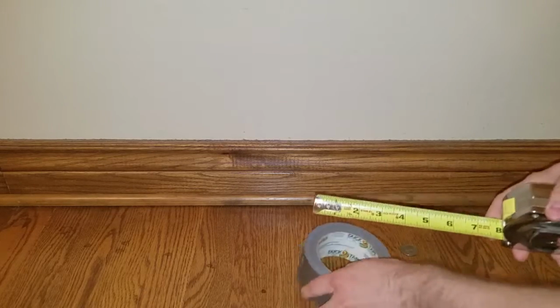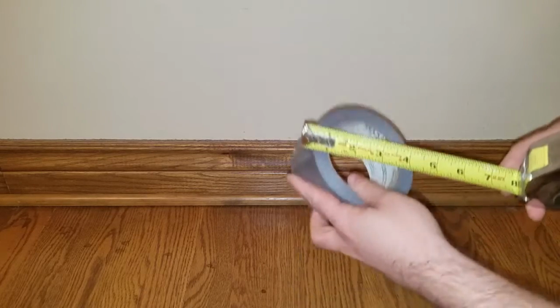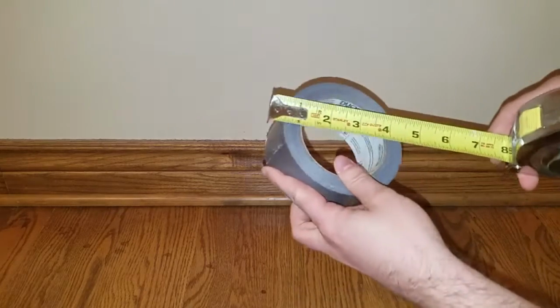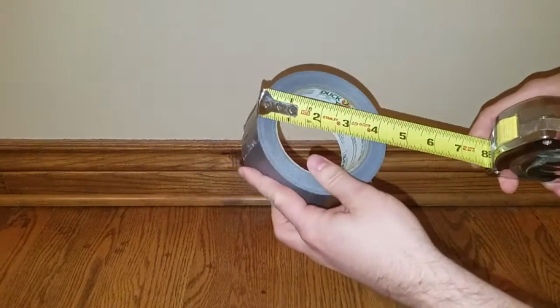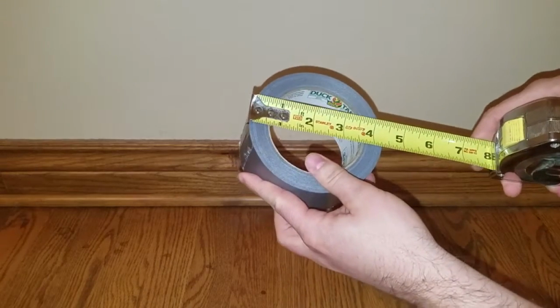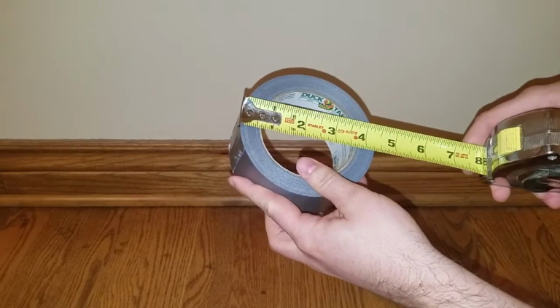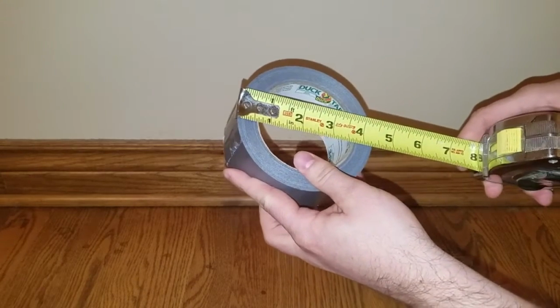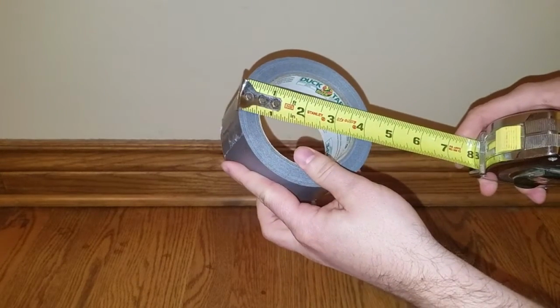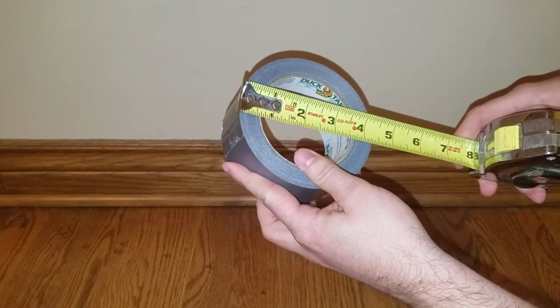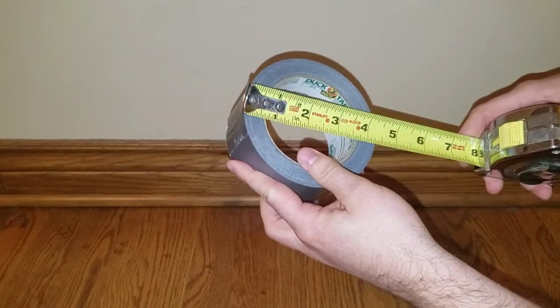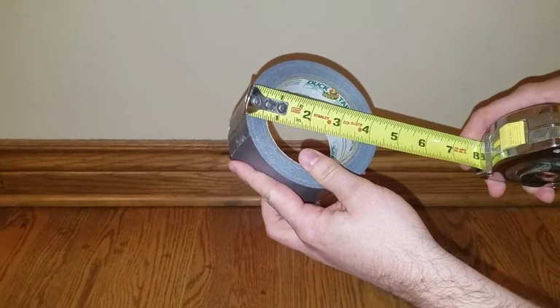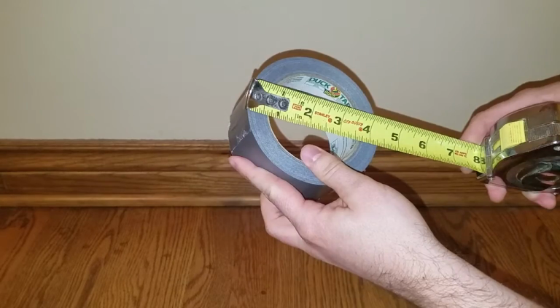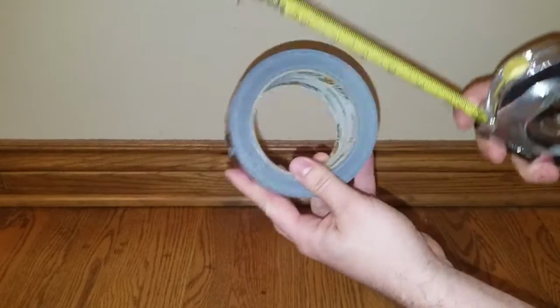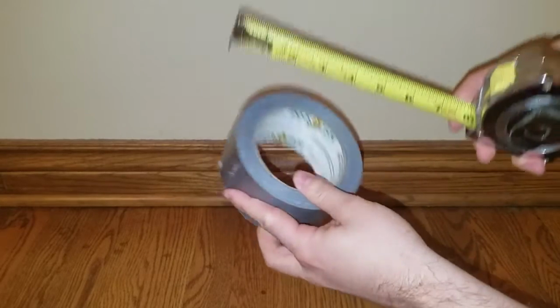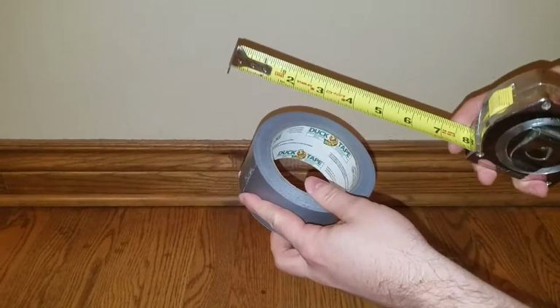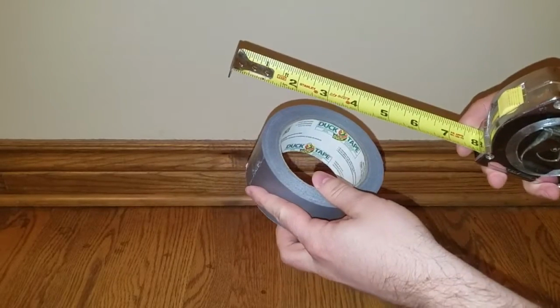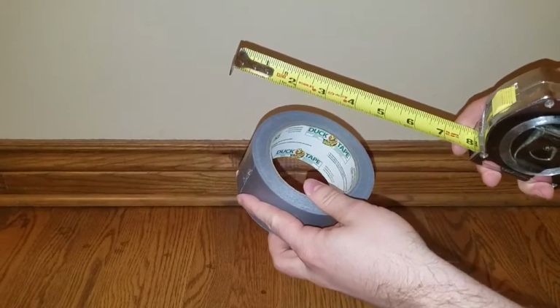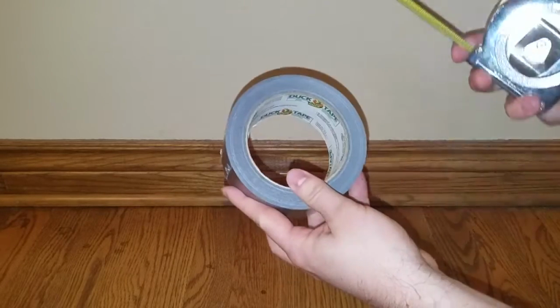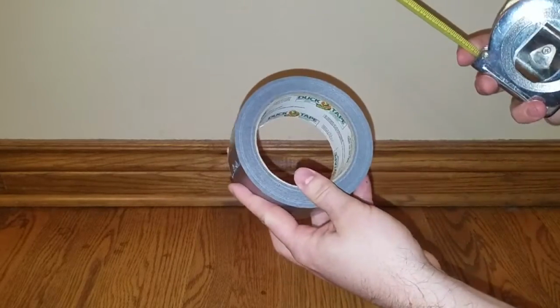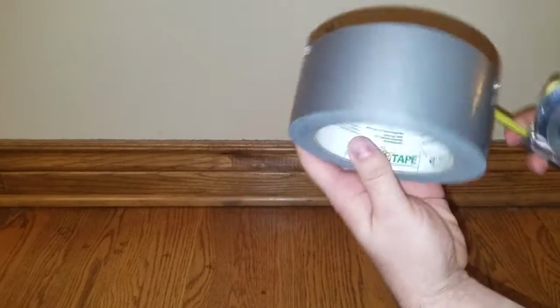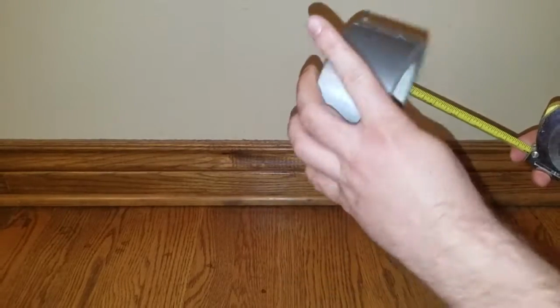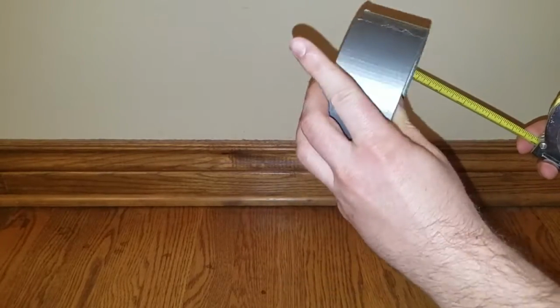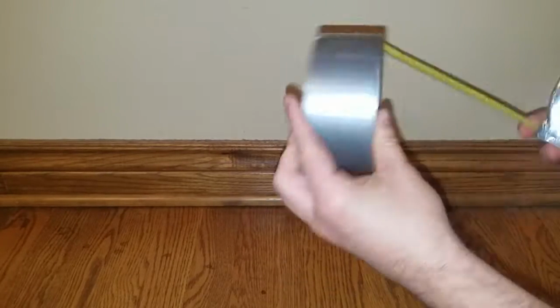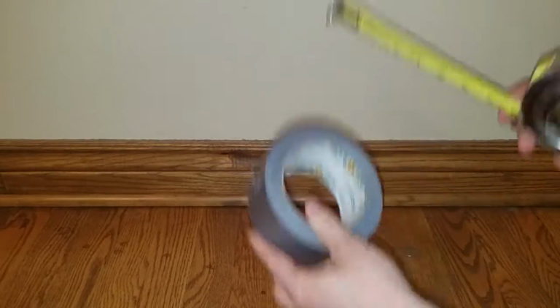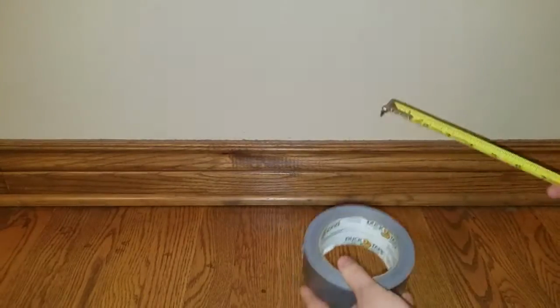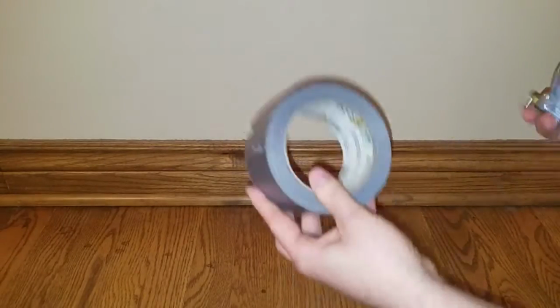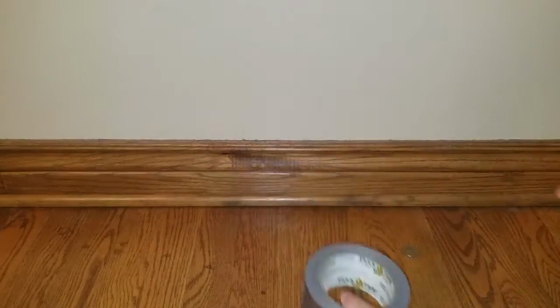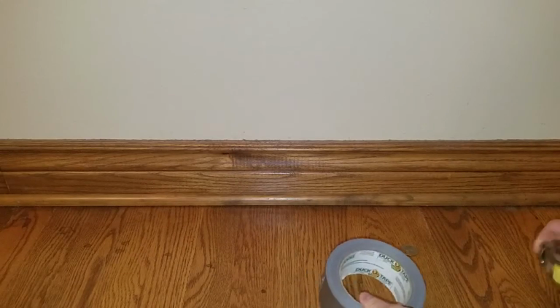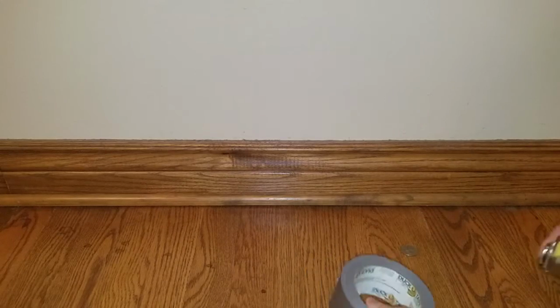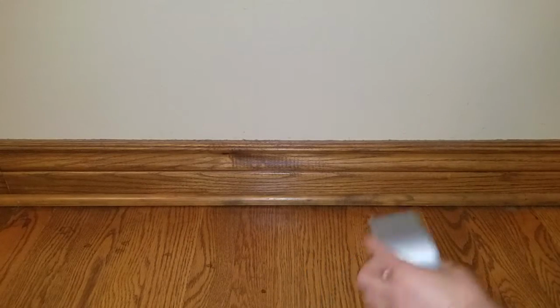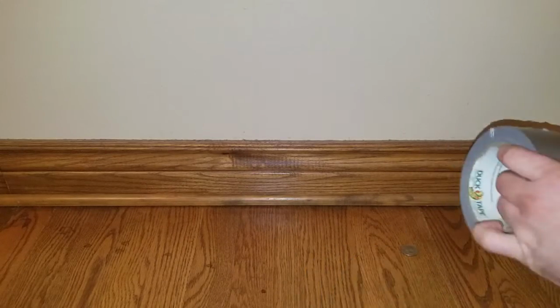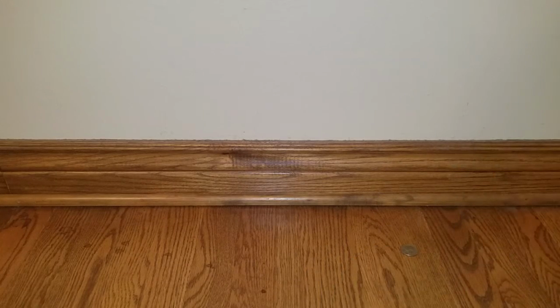We got about four and a quarter. It's a little used — might have been more when I first got this. But you know, duct tape is useful. Use it for a lot of stuff.